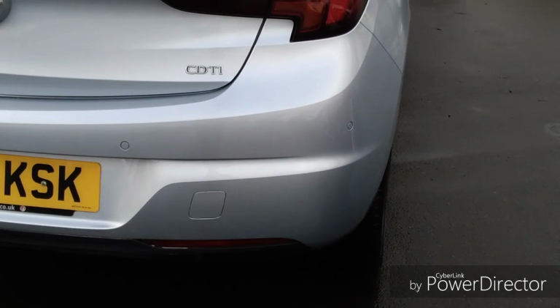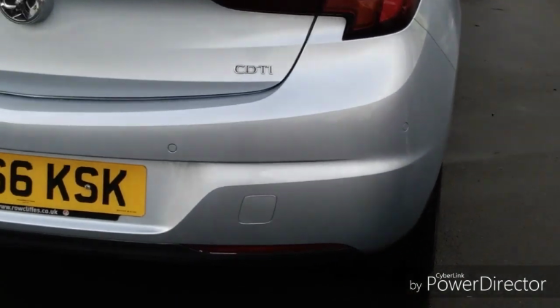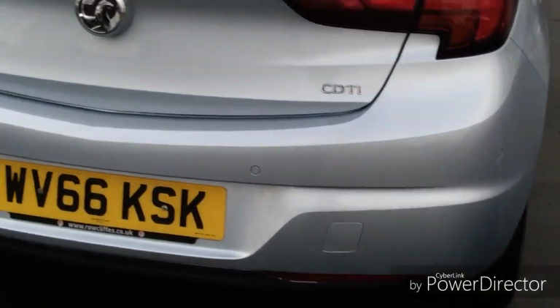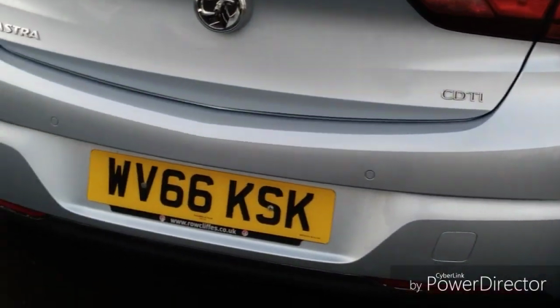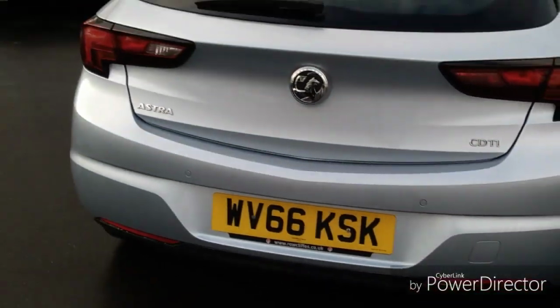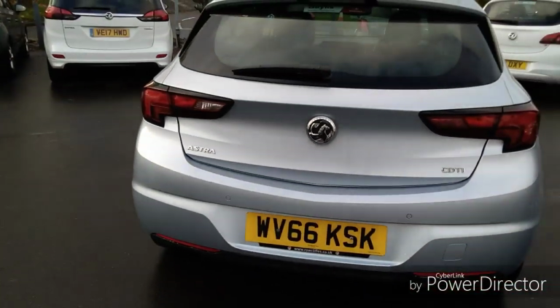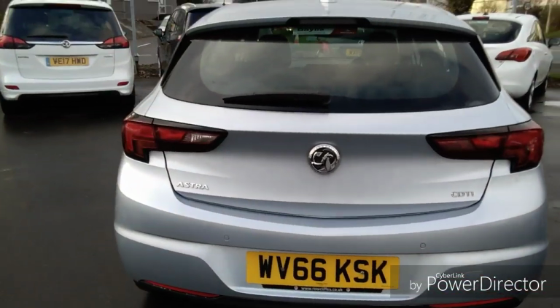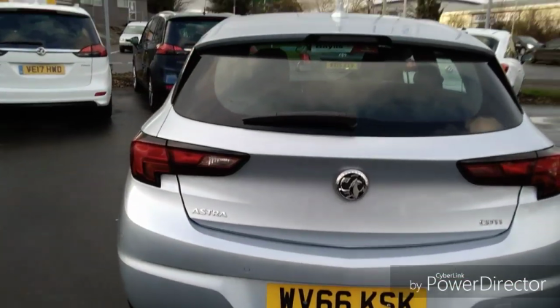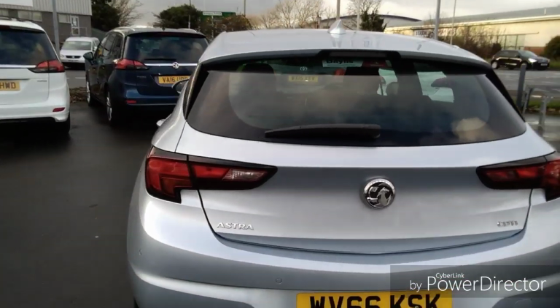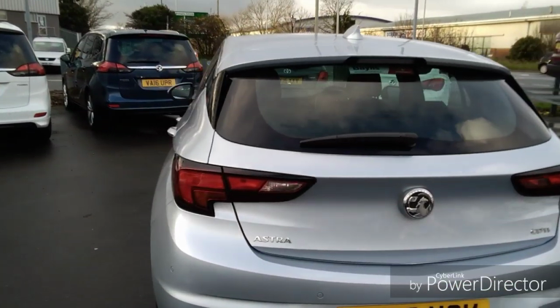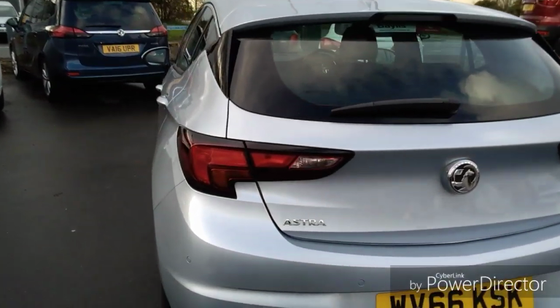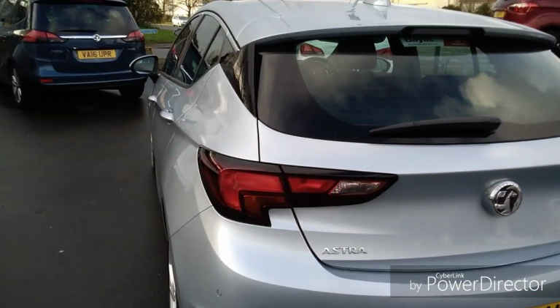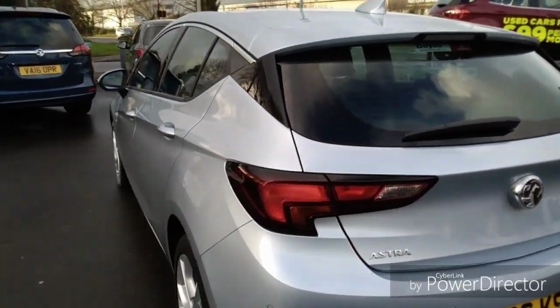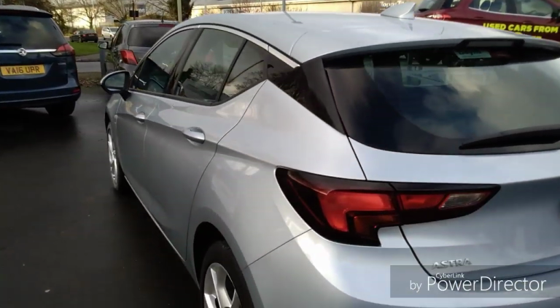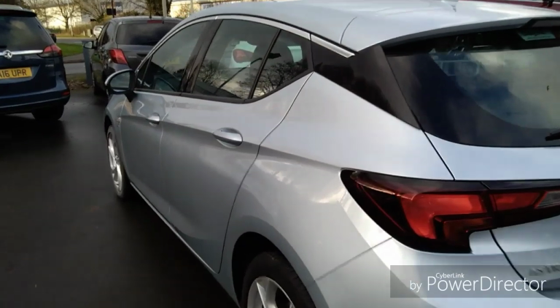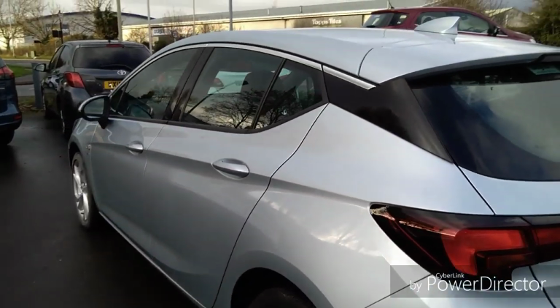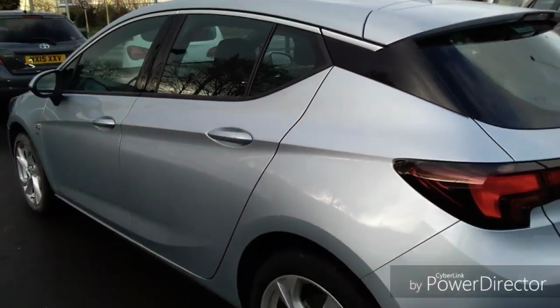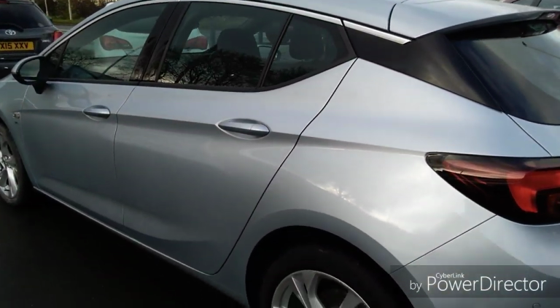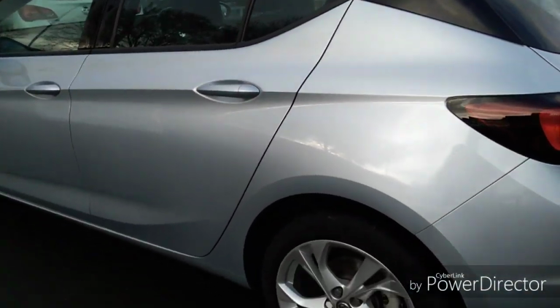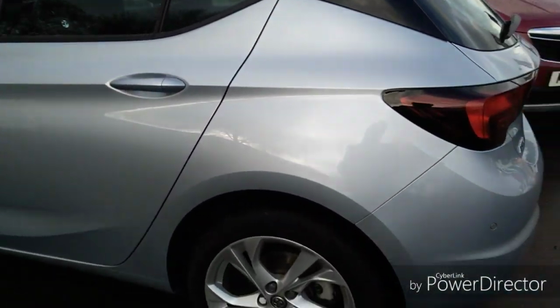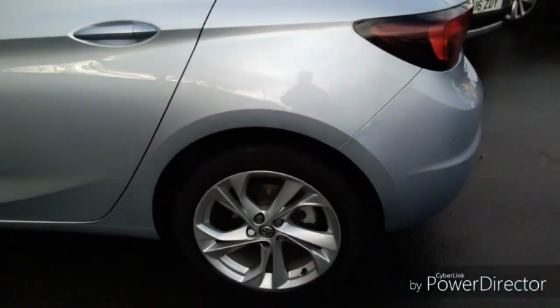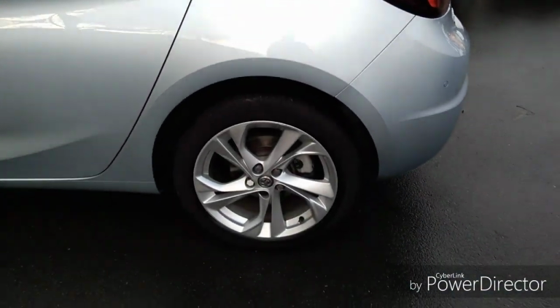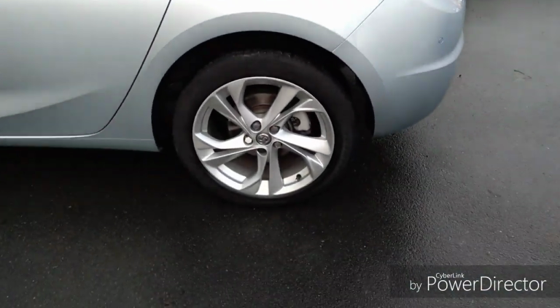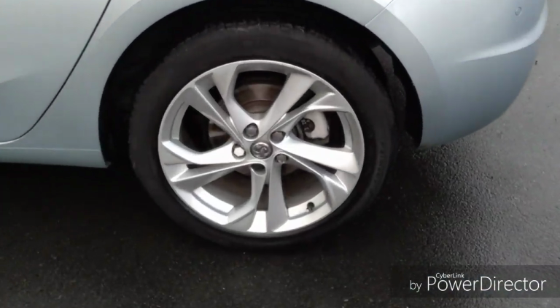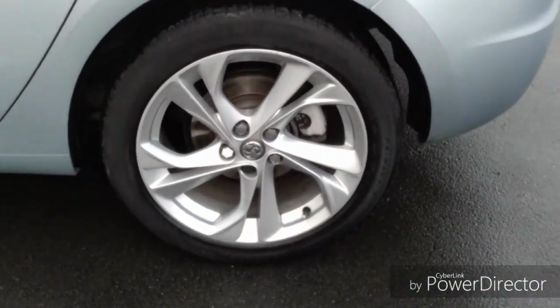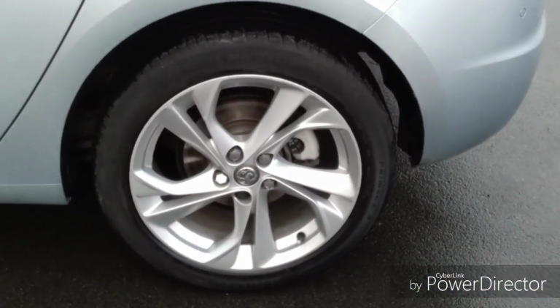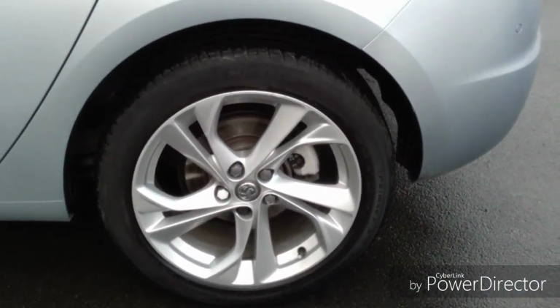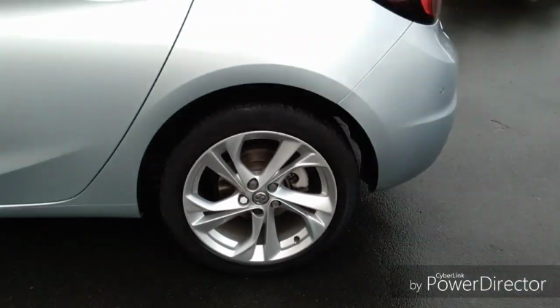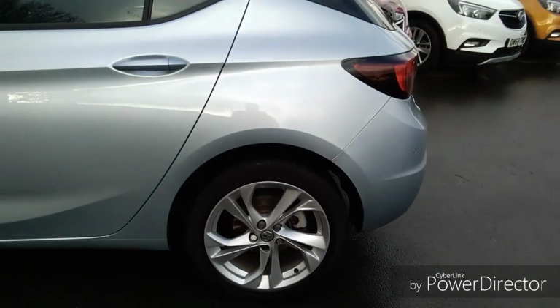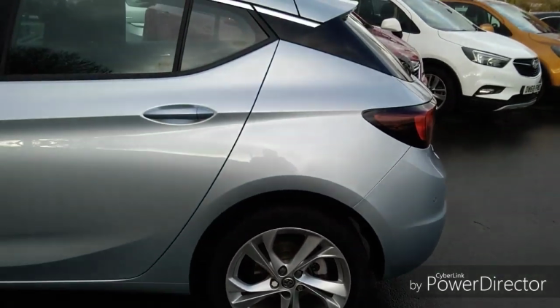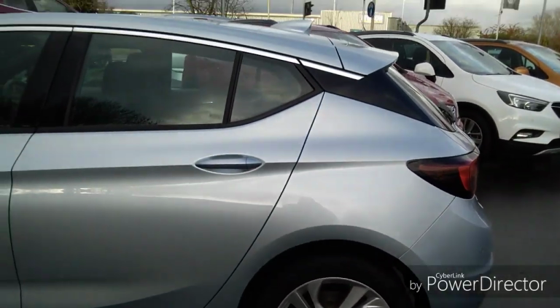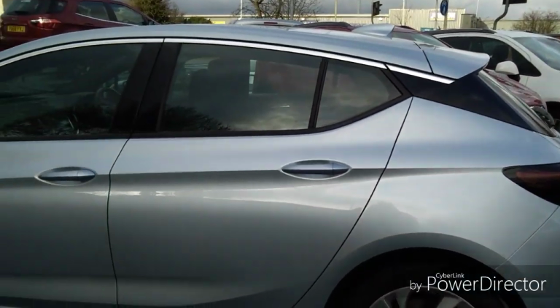As we come around to the rear of the vehicle, this car is fitted with parking sensors front and rear, giving you confidence when parking in those very tight spaces. Round to the passenger side, we have stunning 16 inch Arlo wheels which are finished in silver.